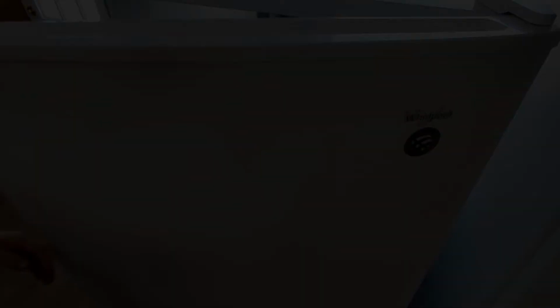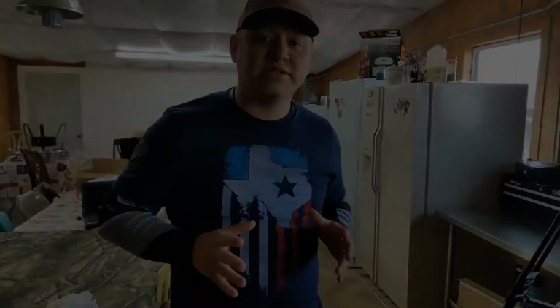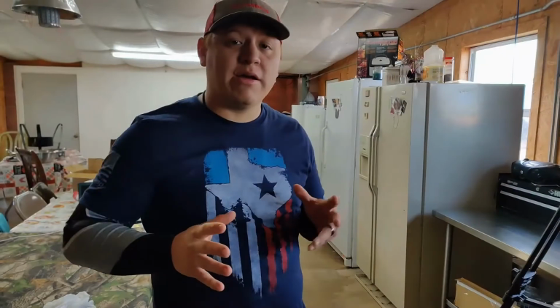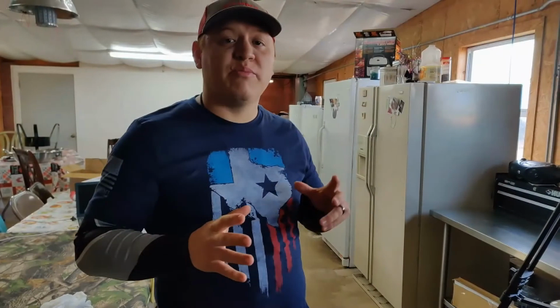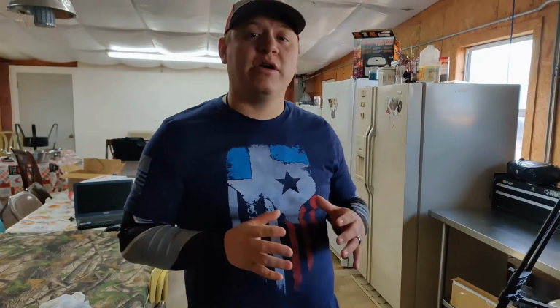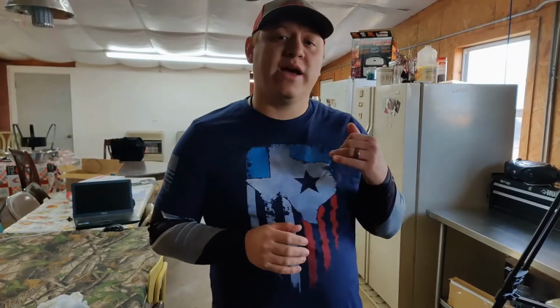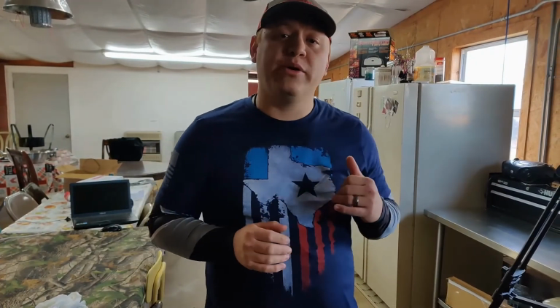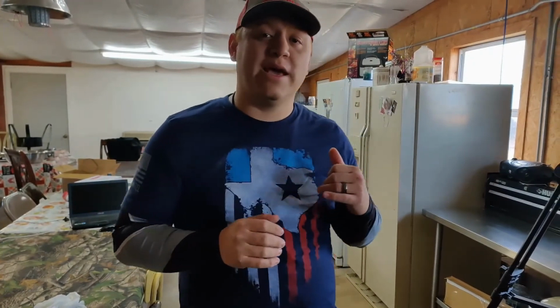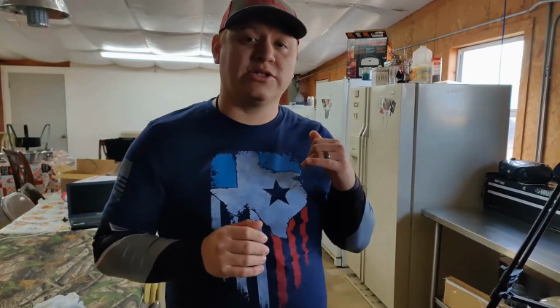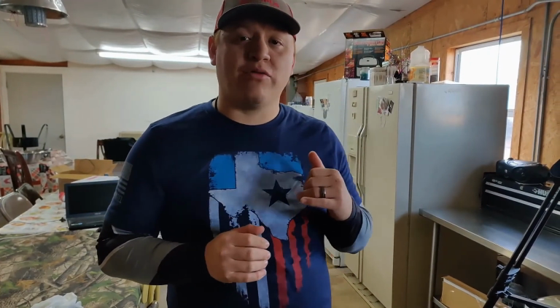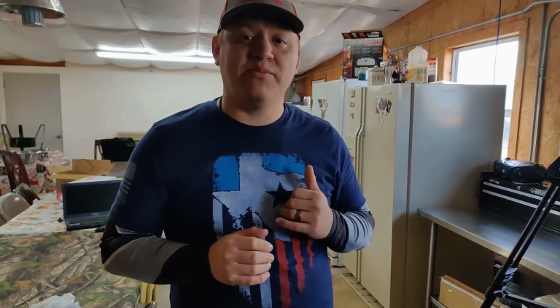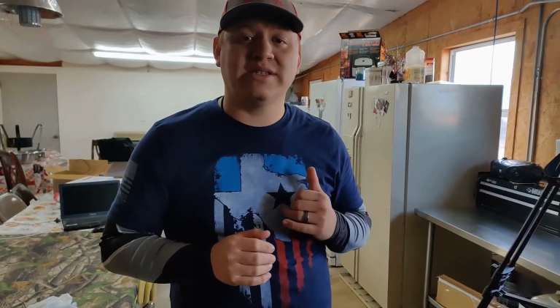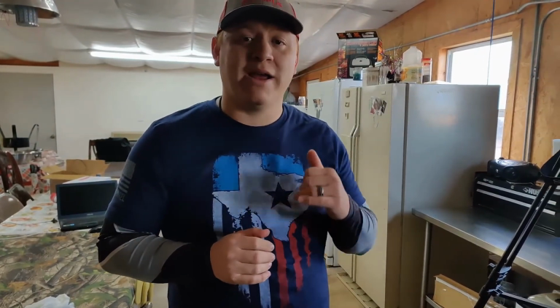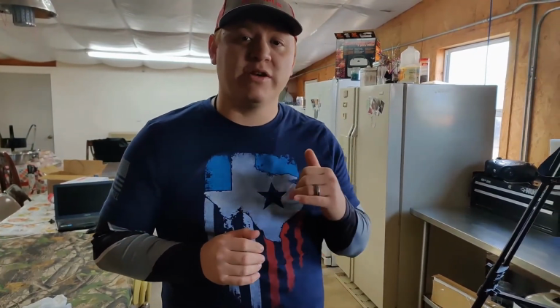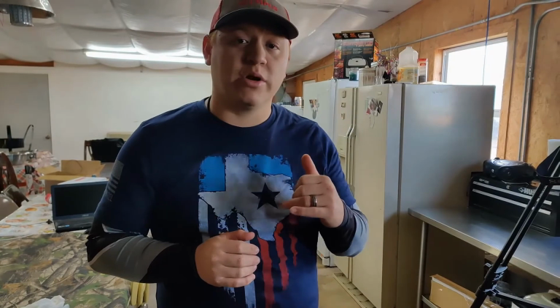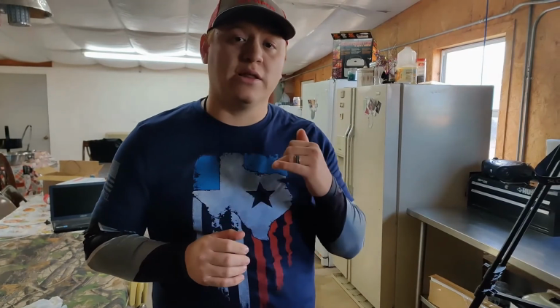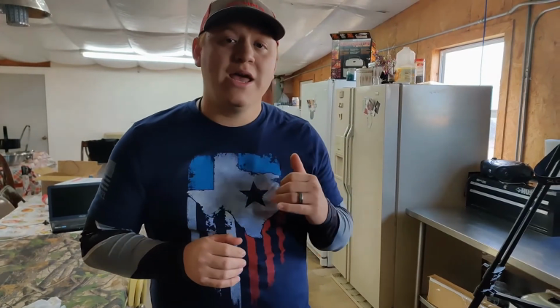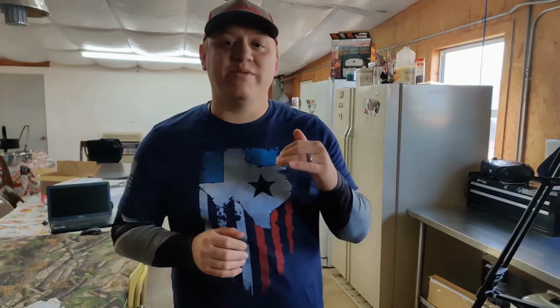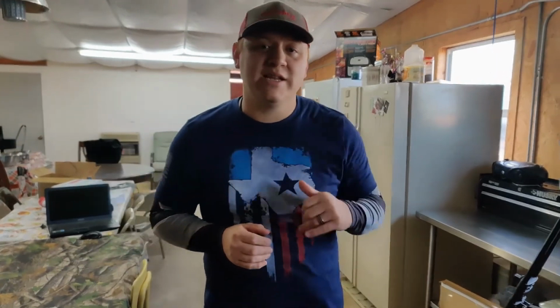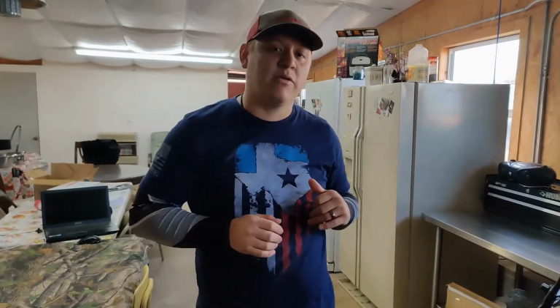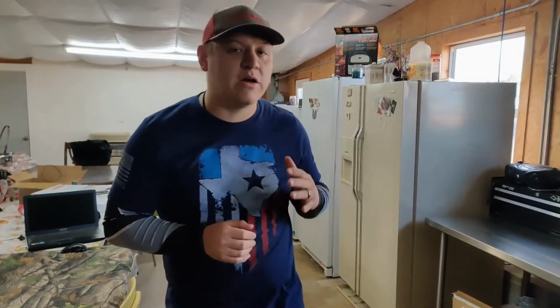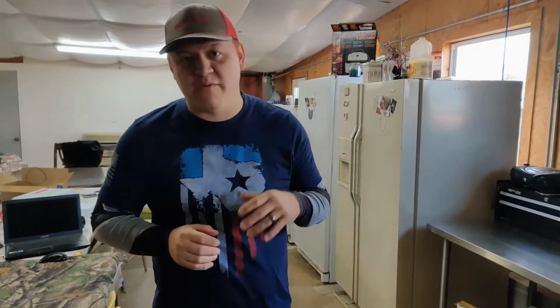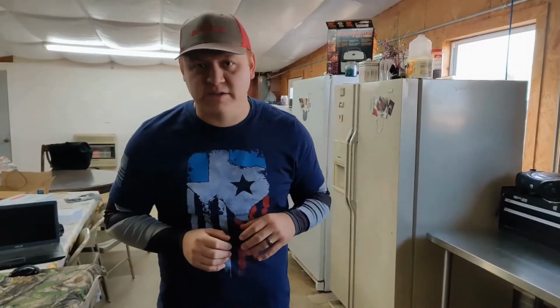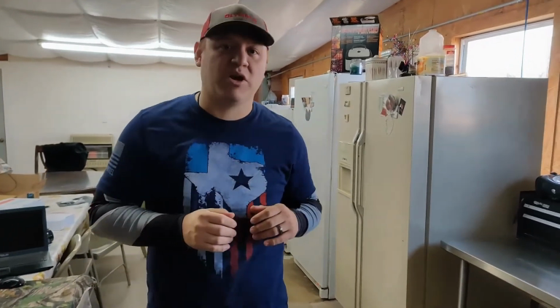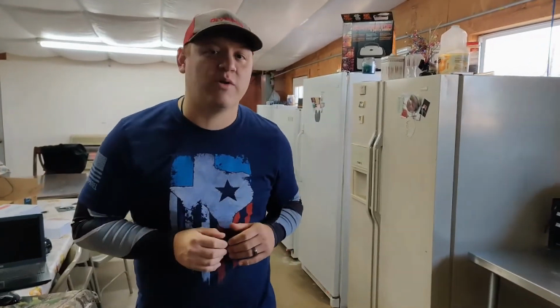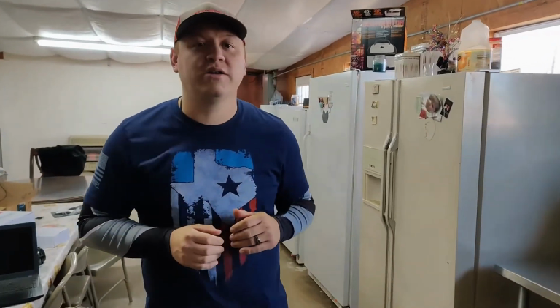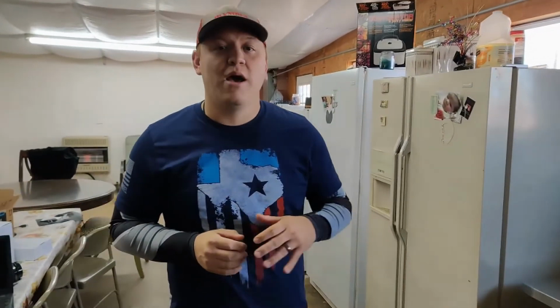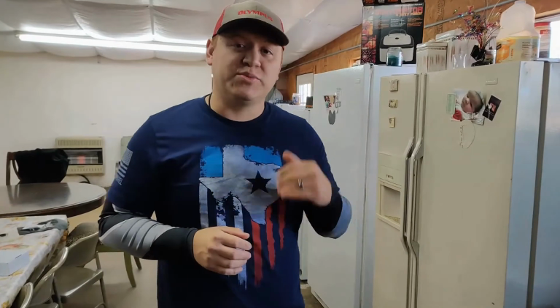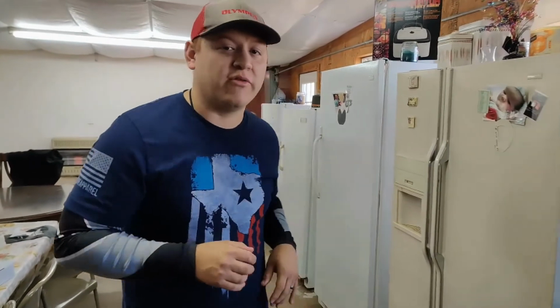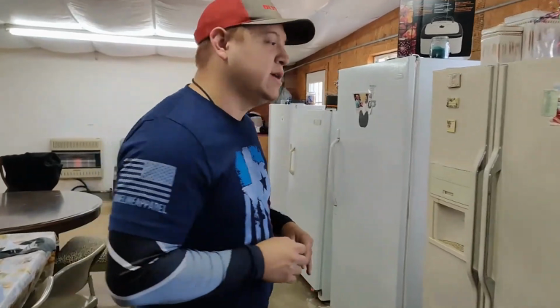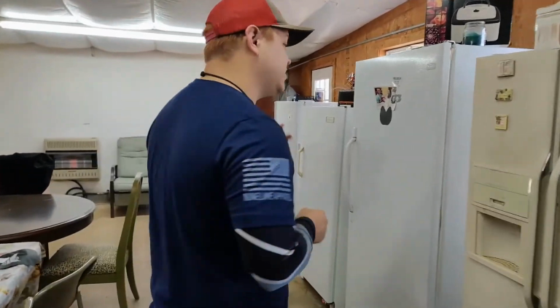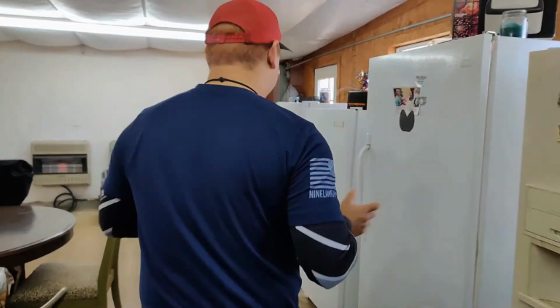We're out here in our pavilion where we put the survival ration bars in the freezer. We're going to go take a look — they've been sitting for well over 12 hours. The recipe calls for 12 hours; we just put them in overnight, so let's go check them out.